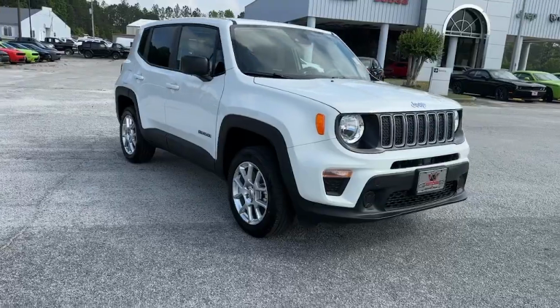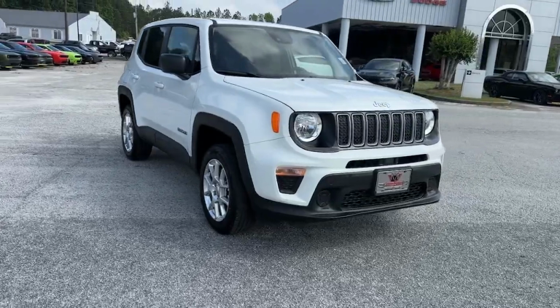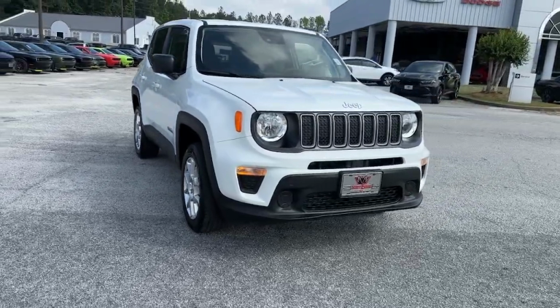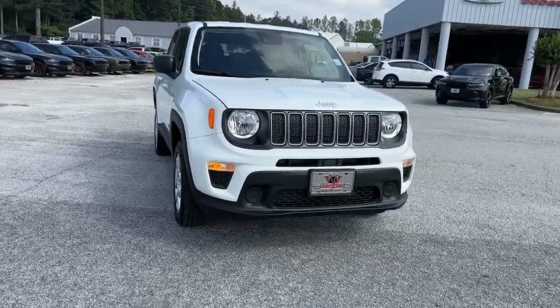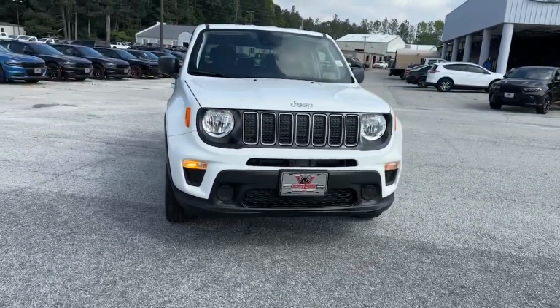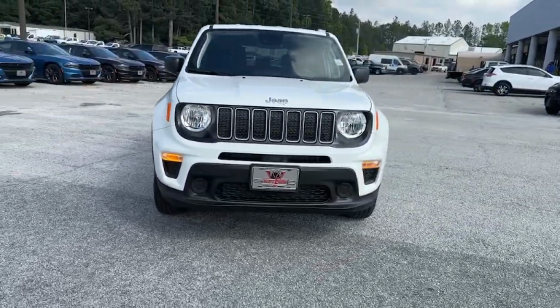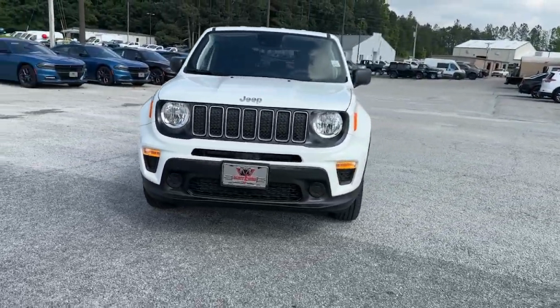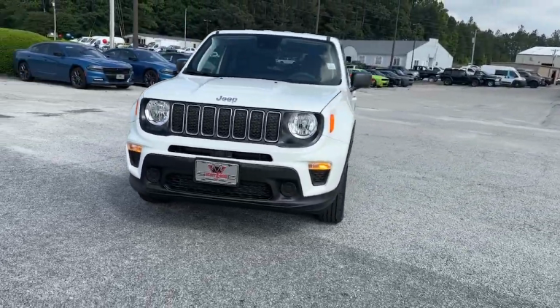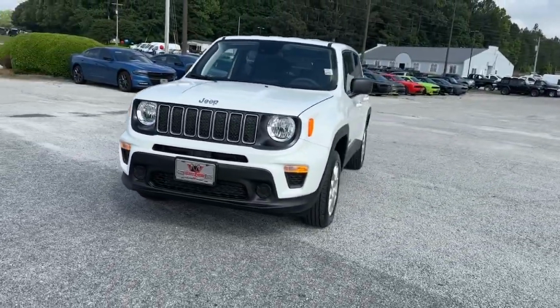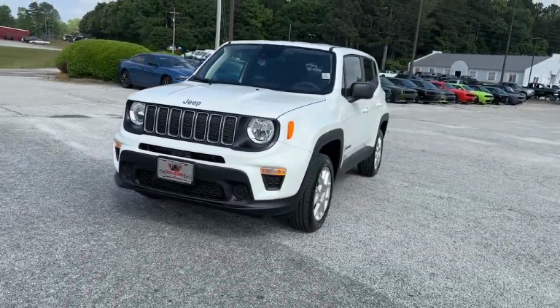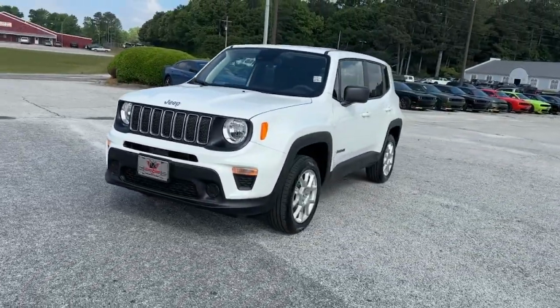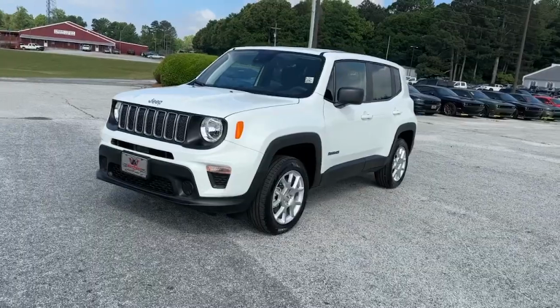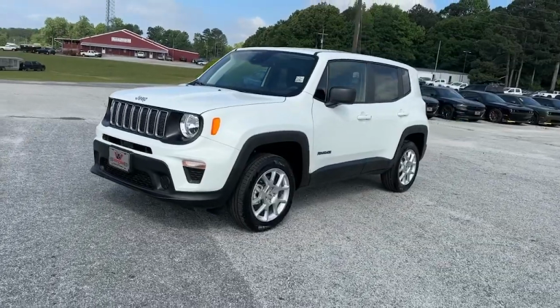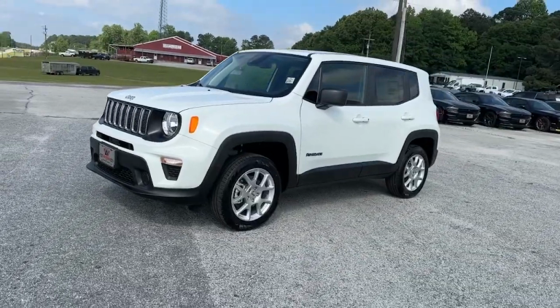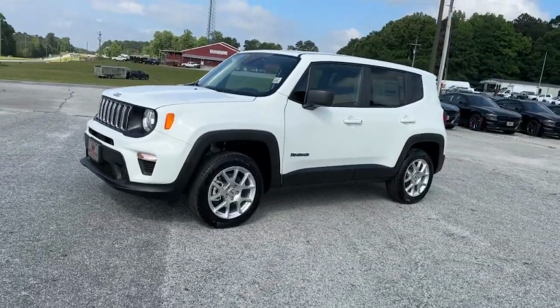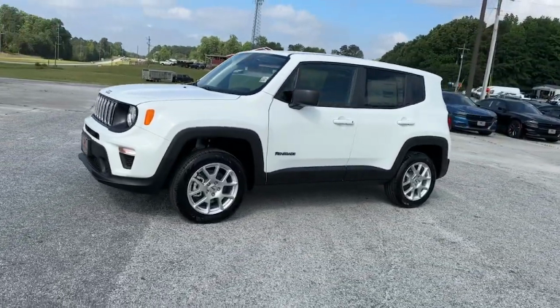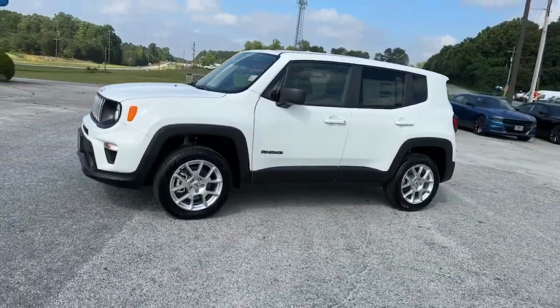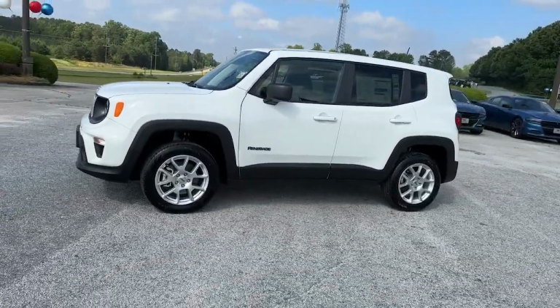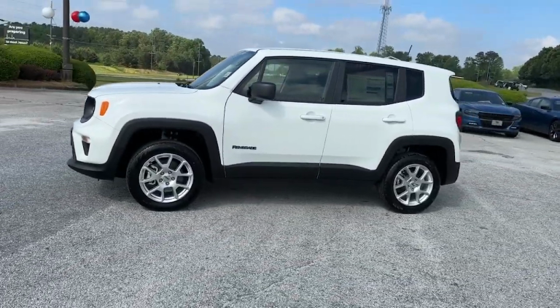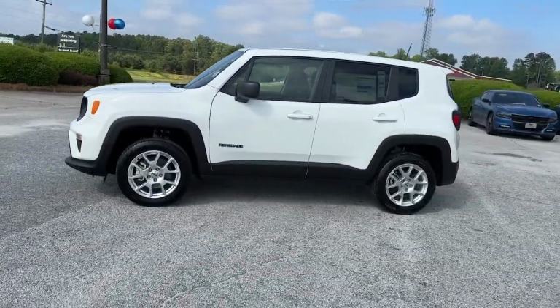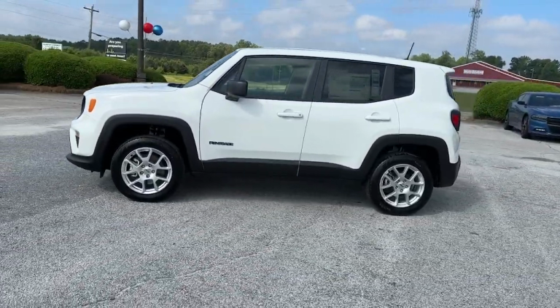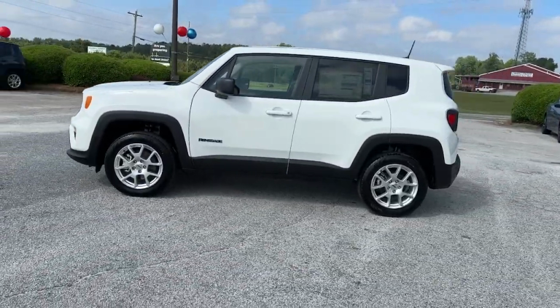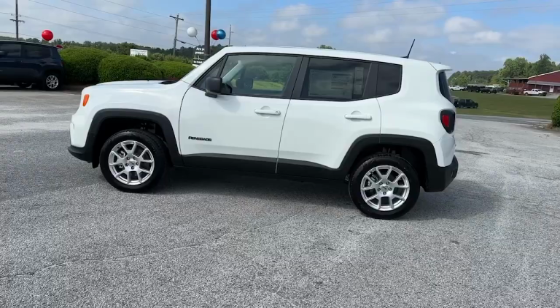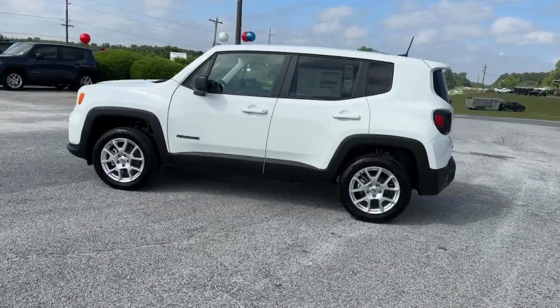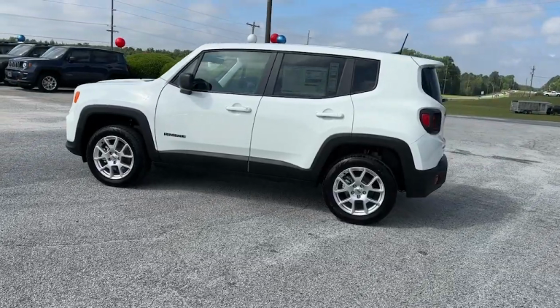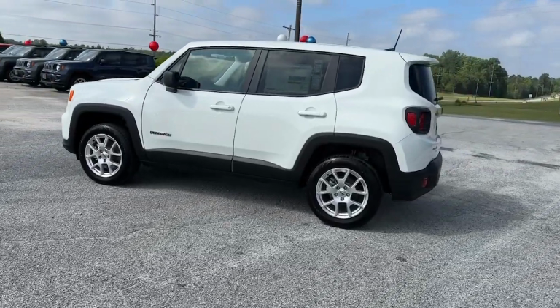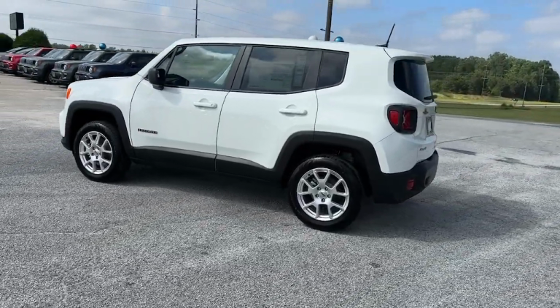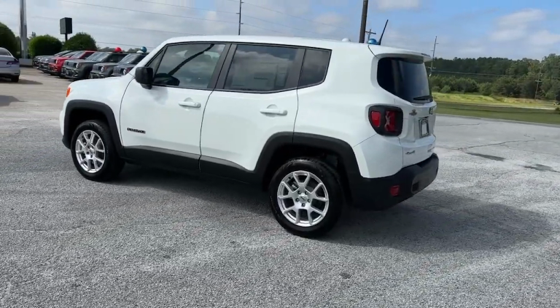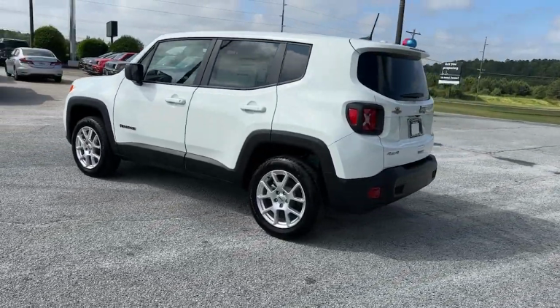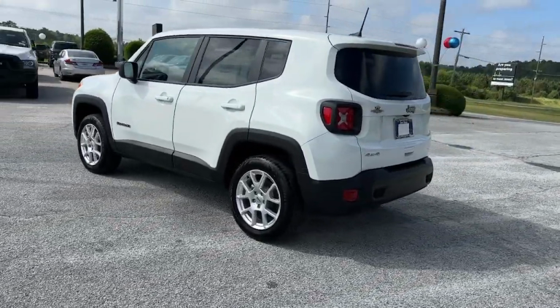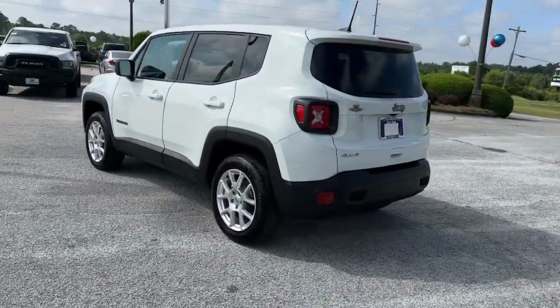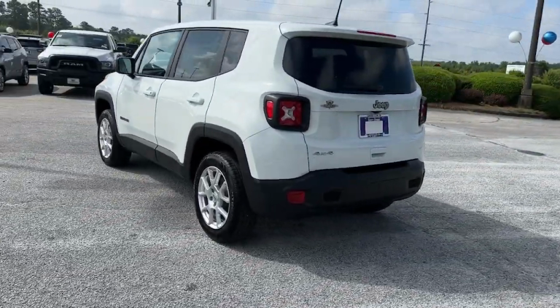Here is a wonderful 2023 Jeep Renegade. The Renegade packs rugged versatility, edgy looks, smart safety and entertainment technology, and the heart and soul of an Icon into a compact, can-do SUV.